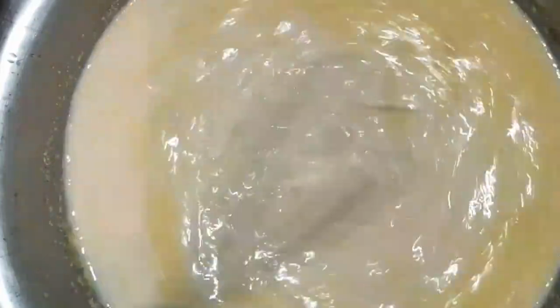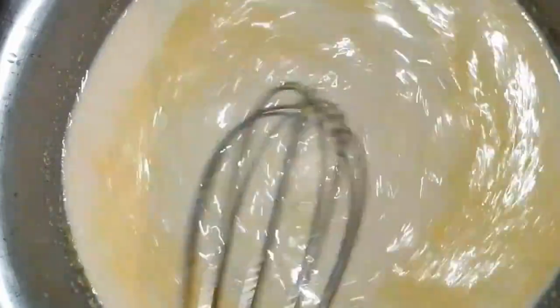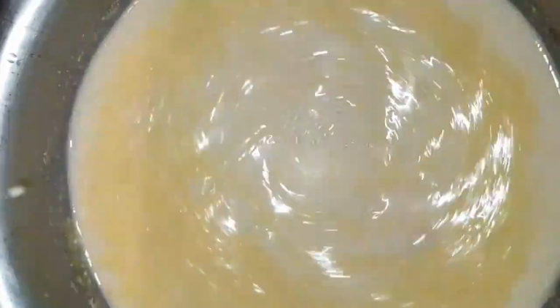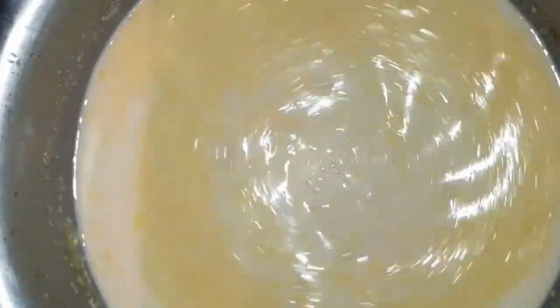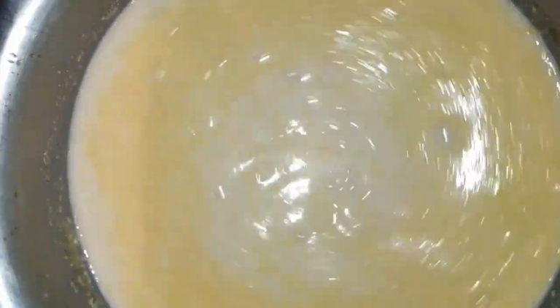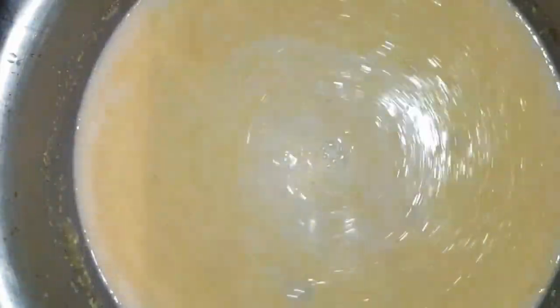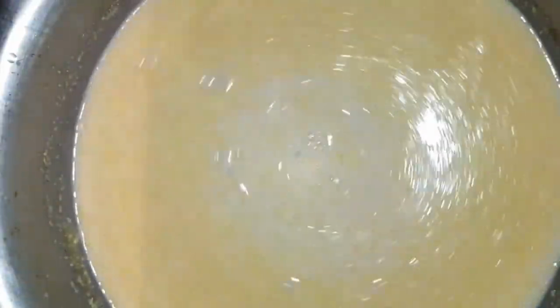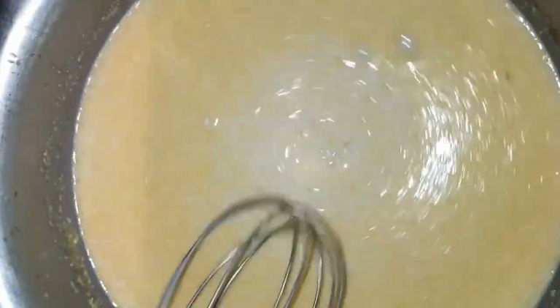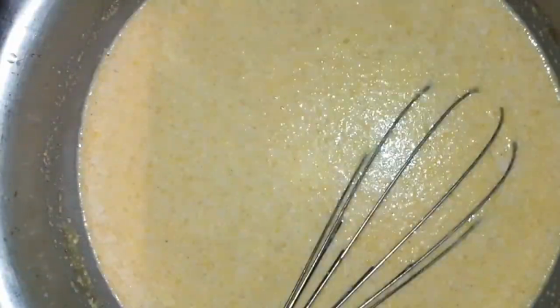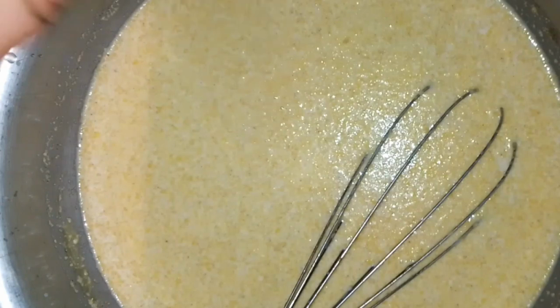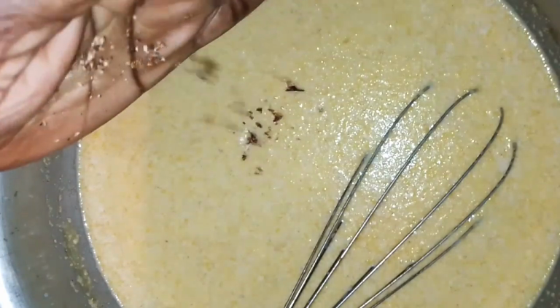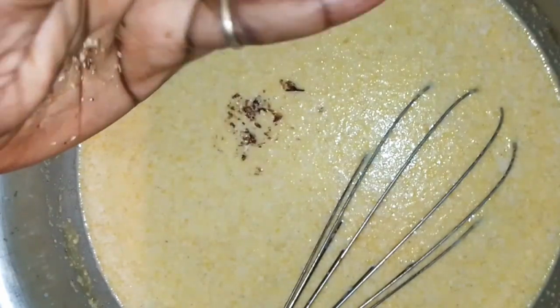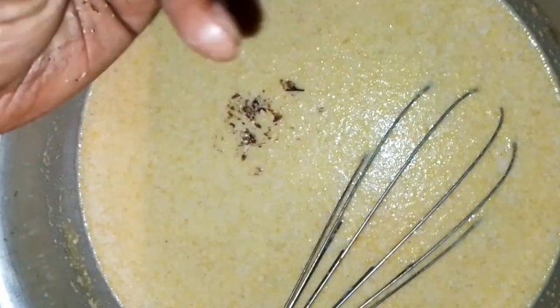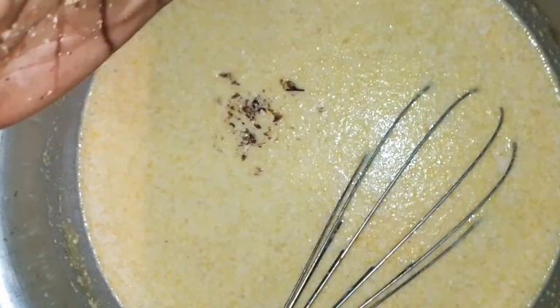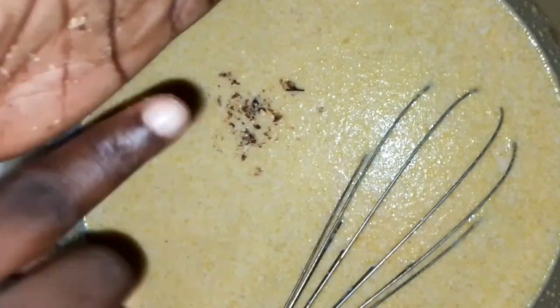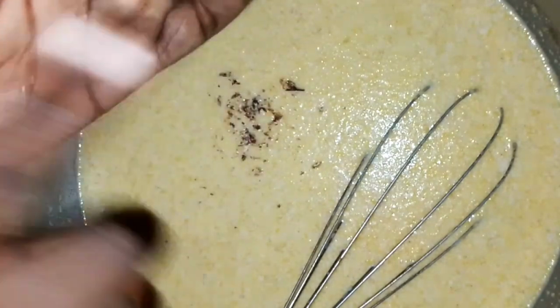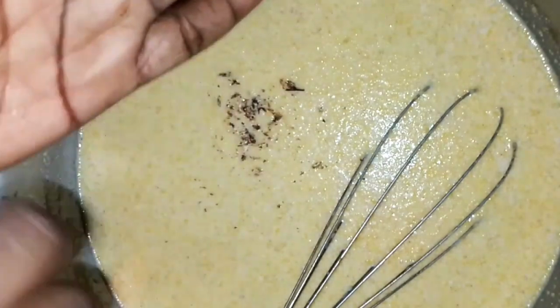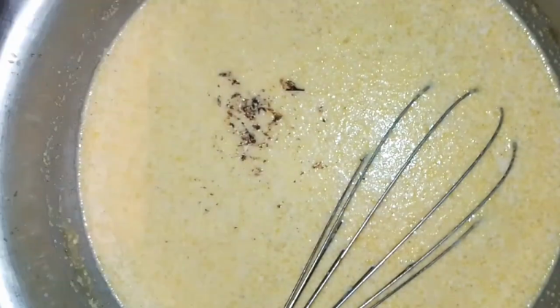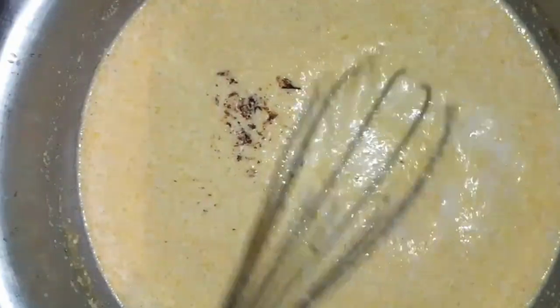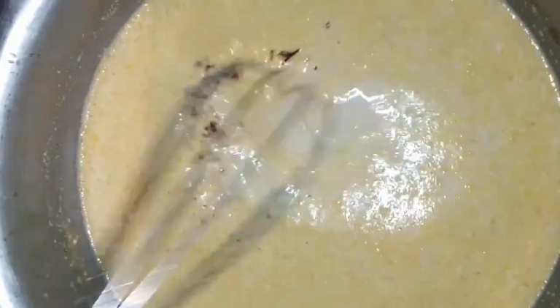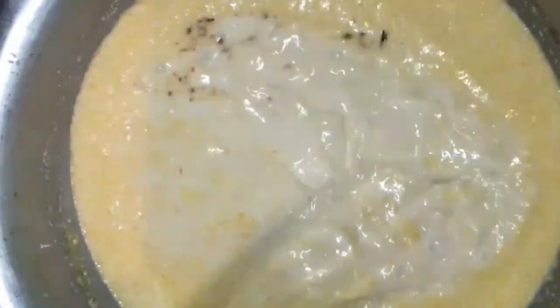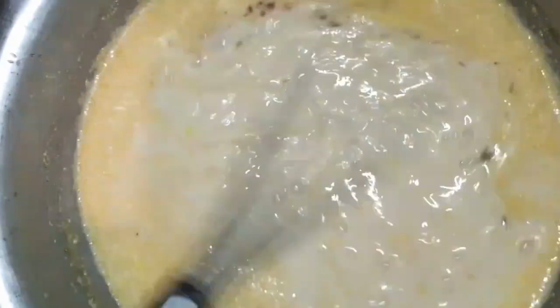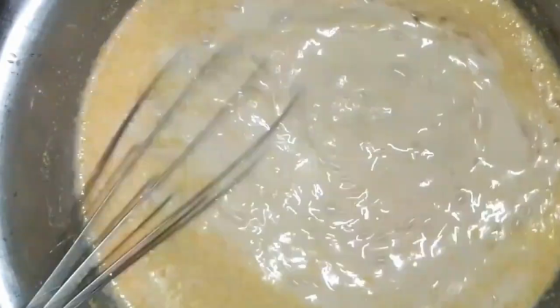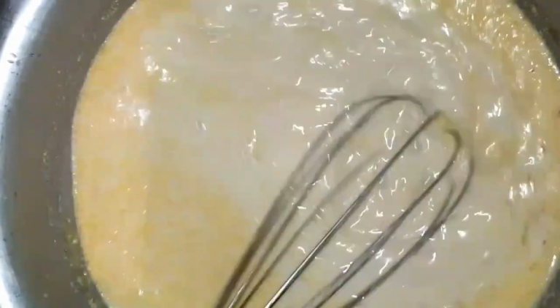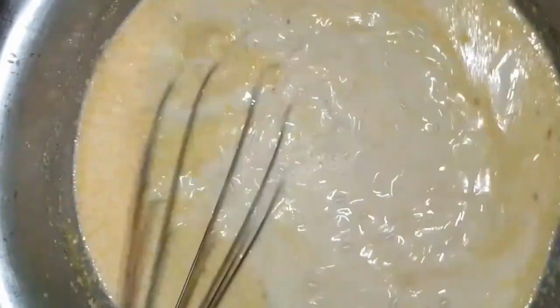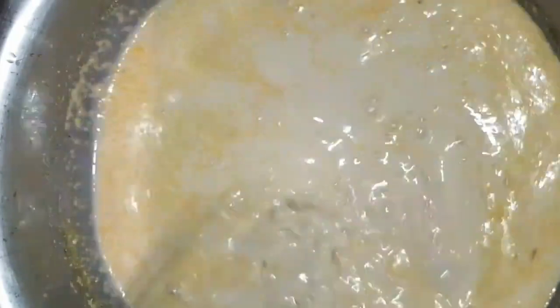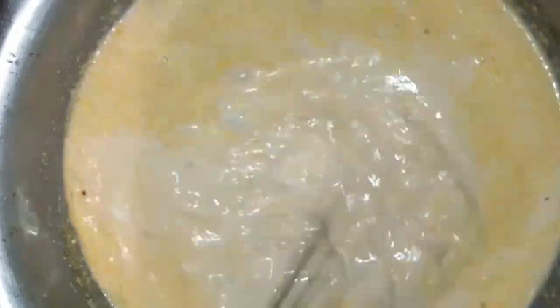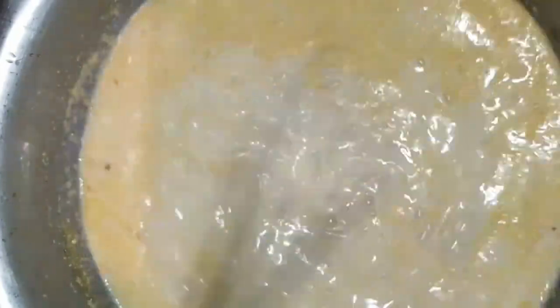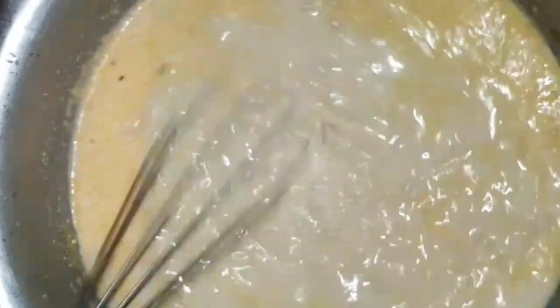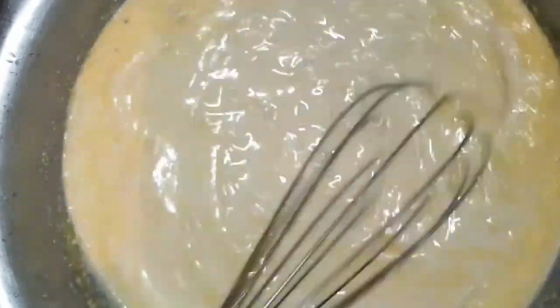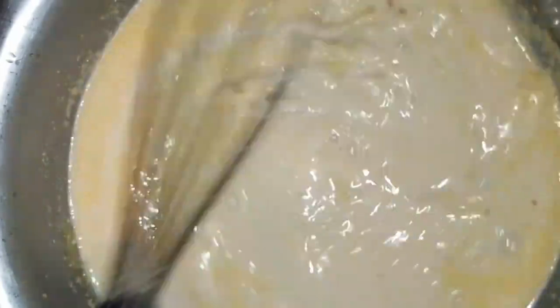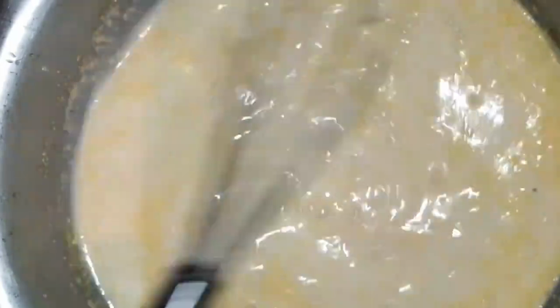I went ahead and grated maybe around a teaspoon or a pinch of nutmeg and added it to the mixture. After doing that I realized that yes, this is what was missing.